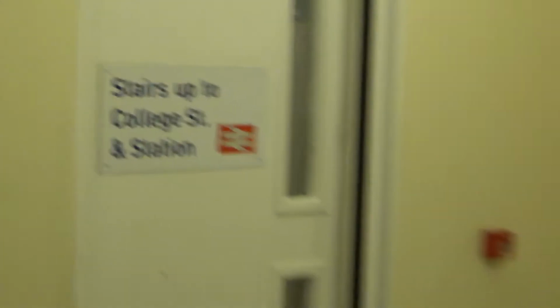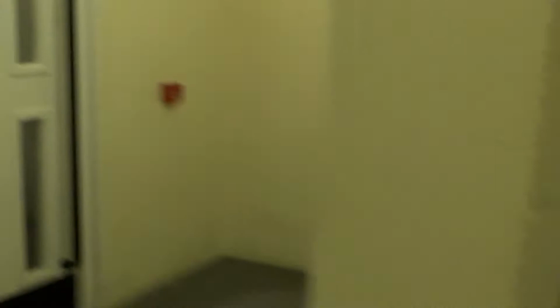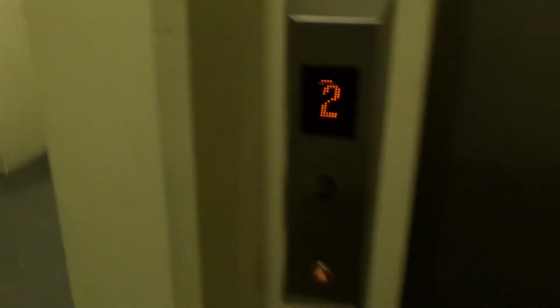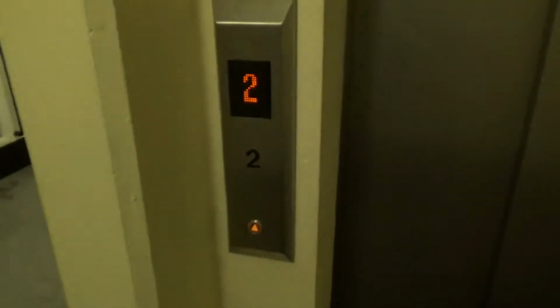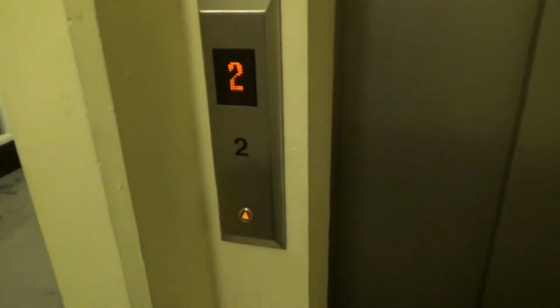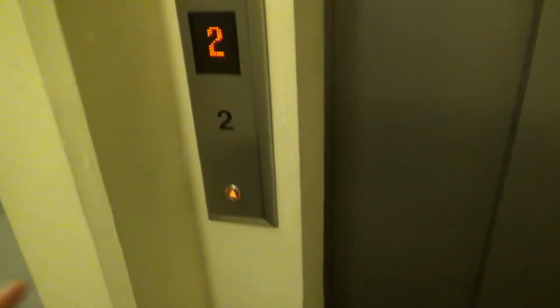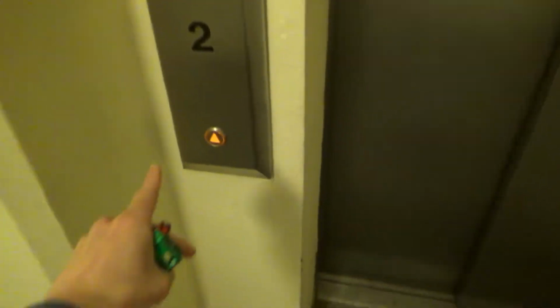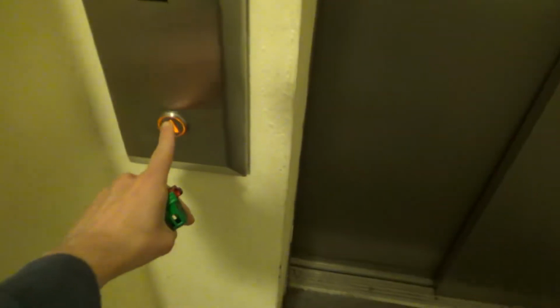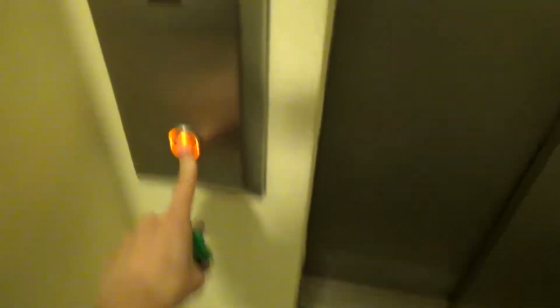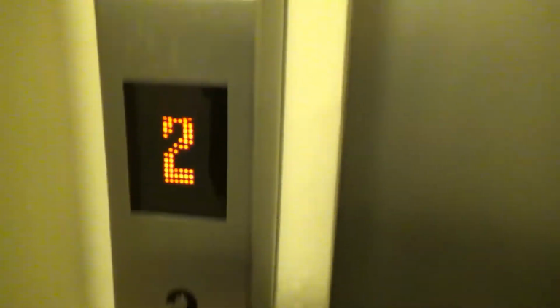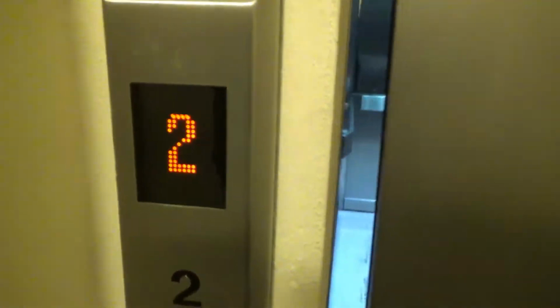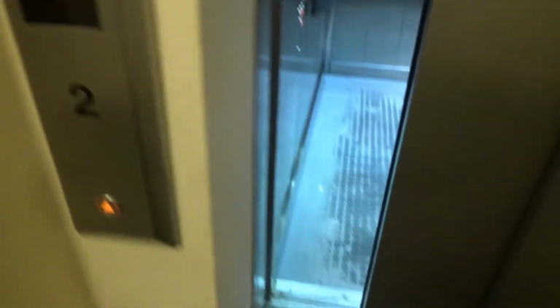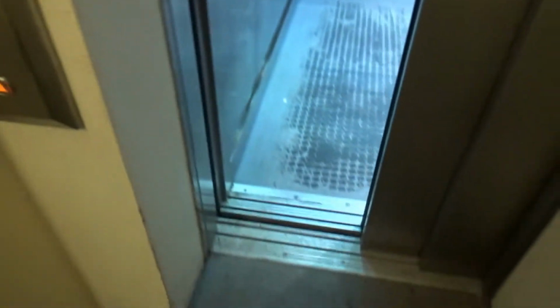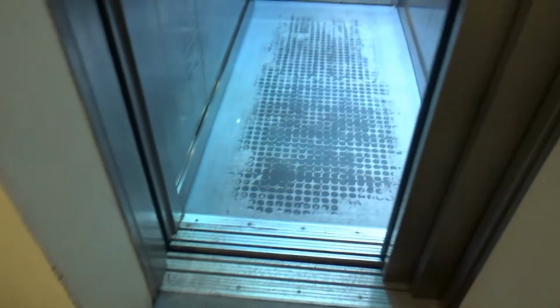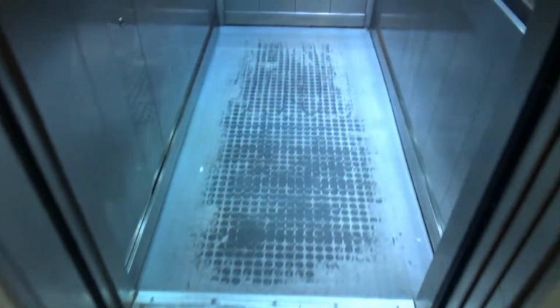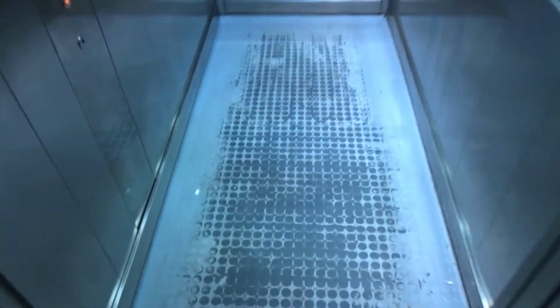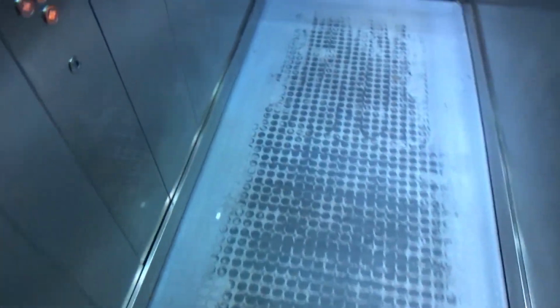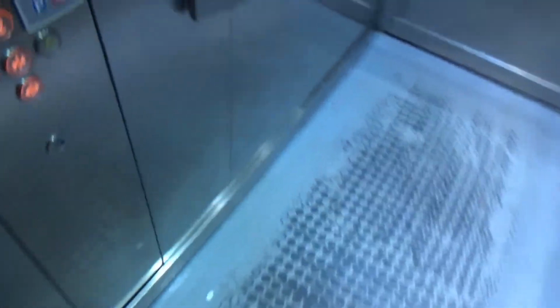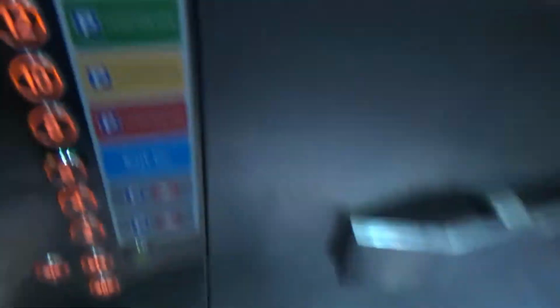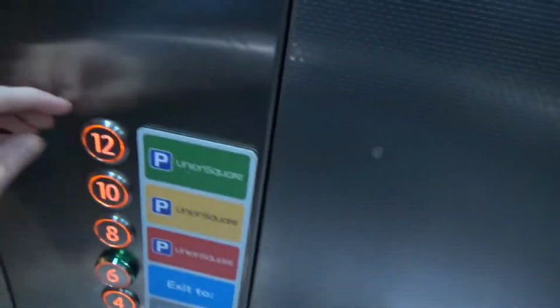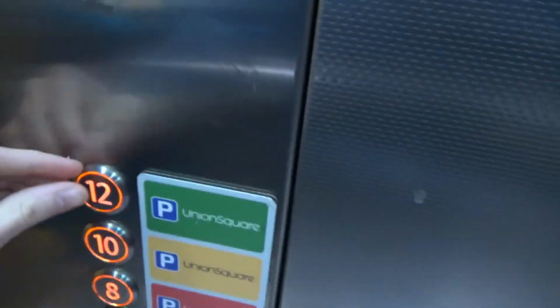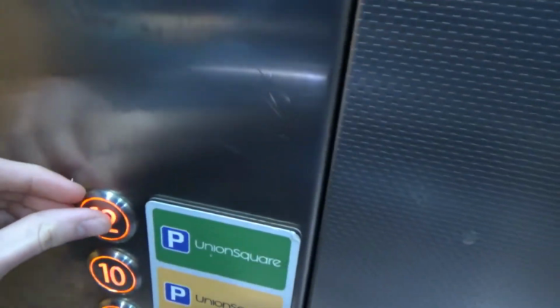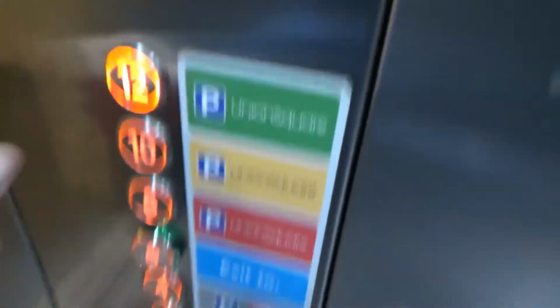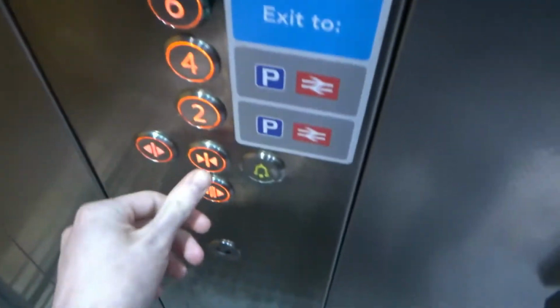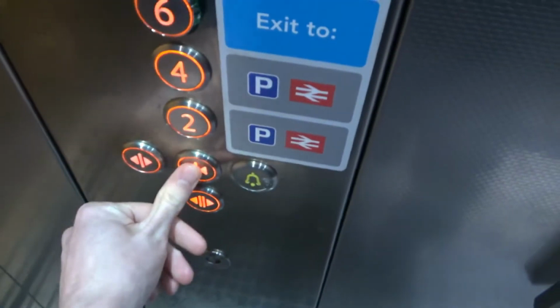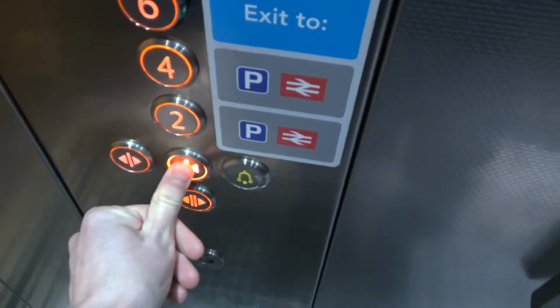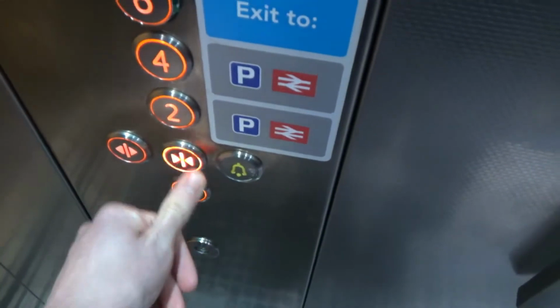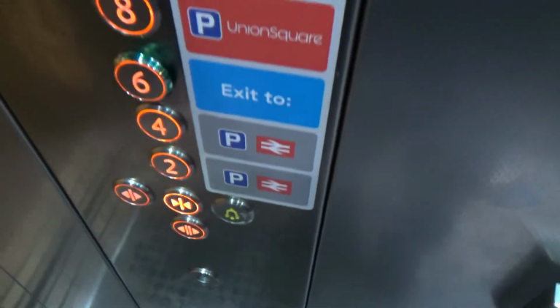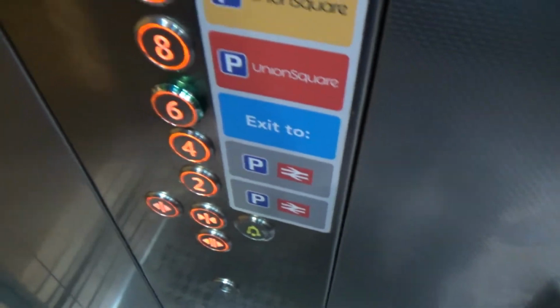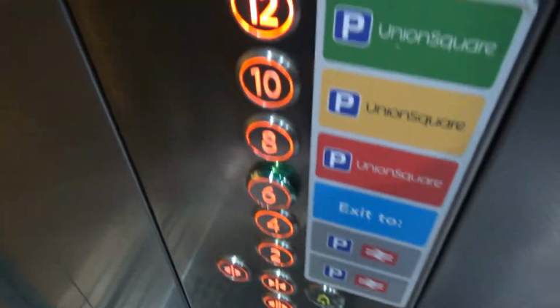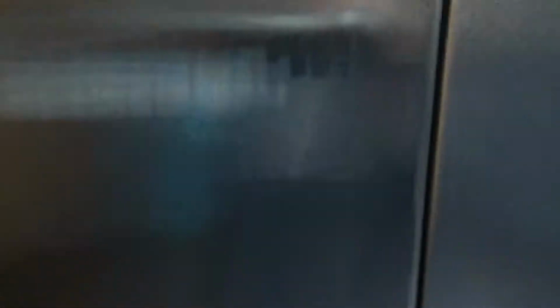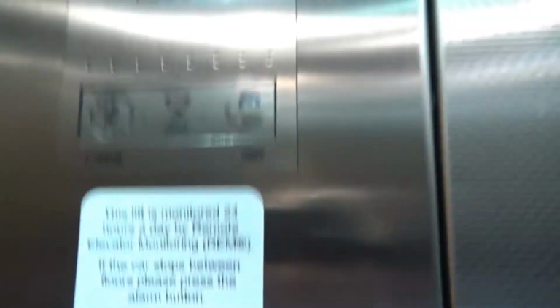Now we're going to look at the lift, which is Coney. There it is. Twelve. Door closed.